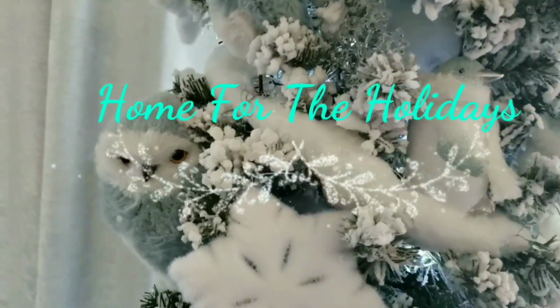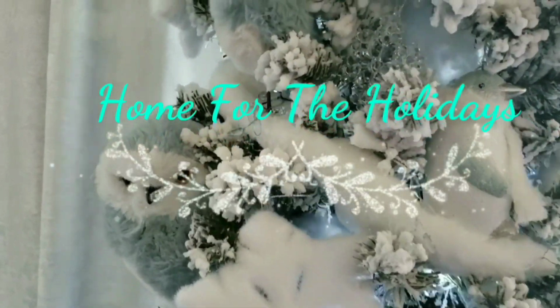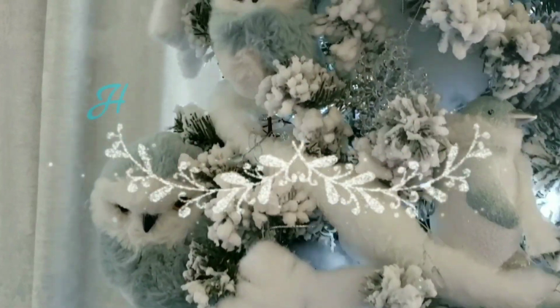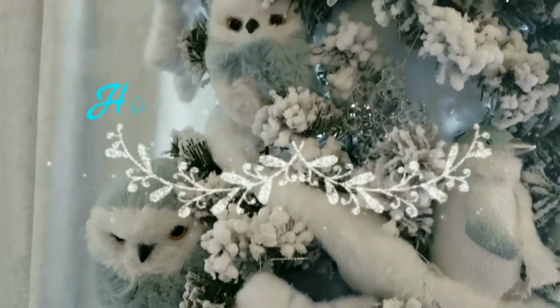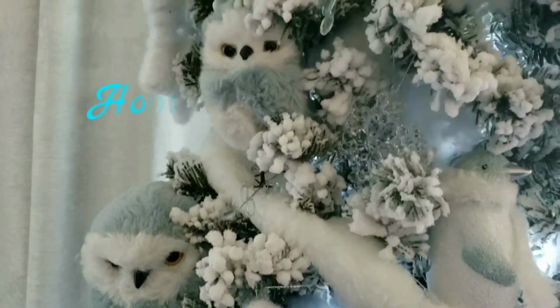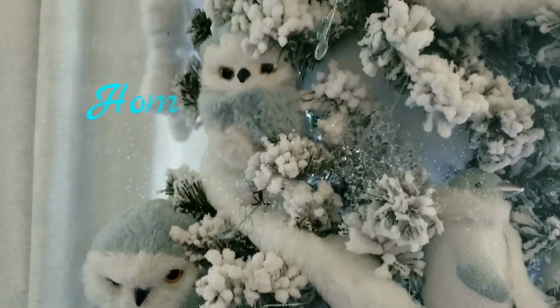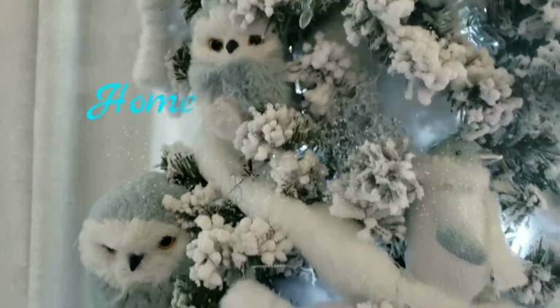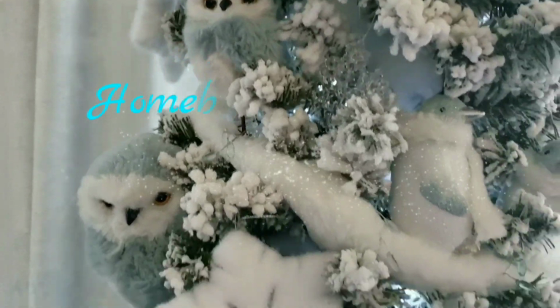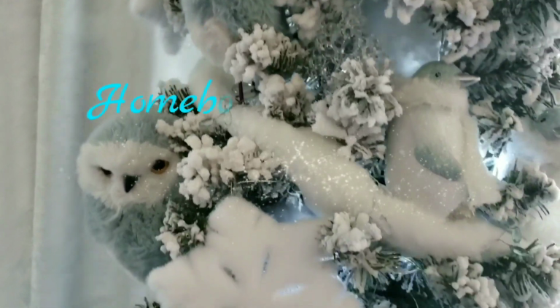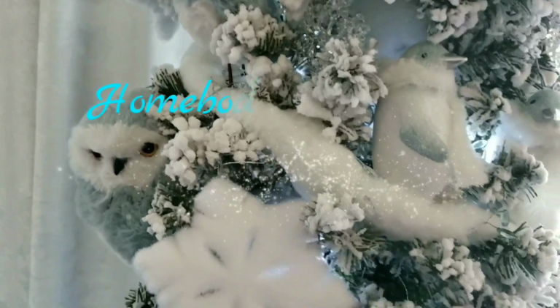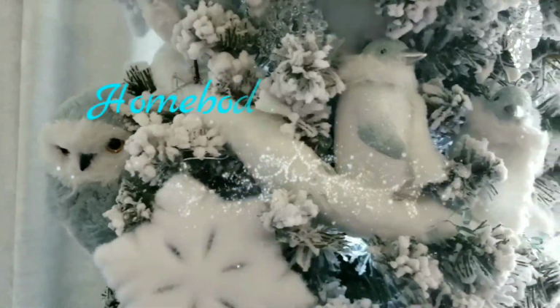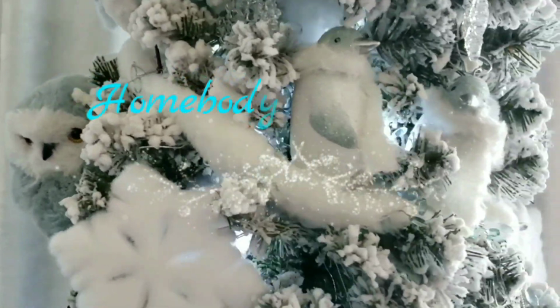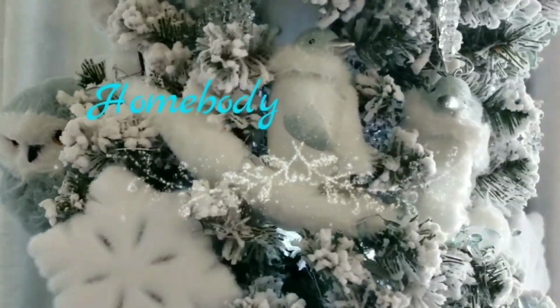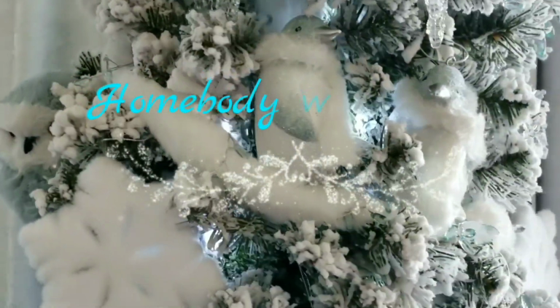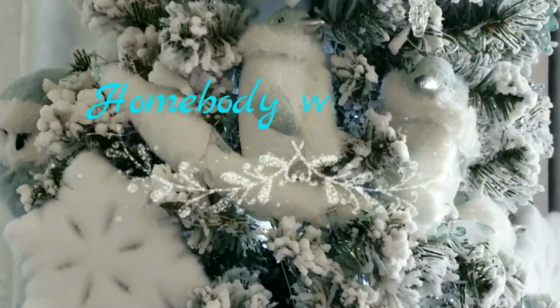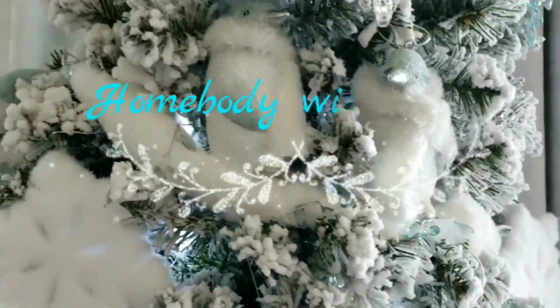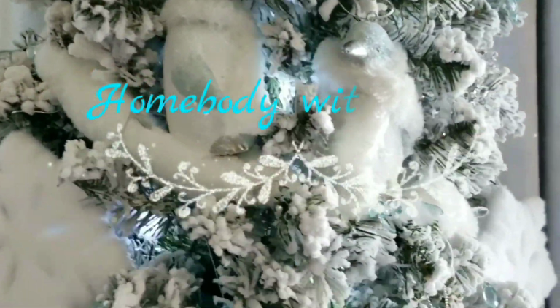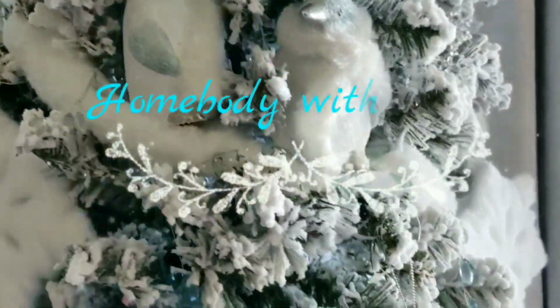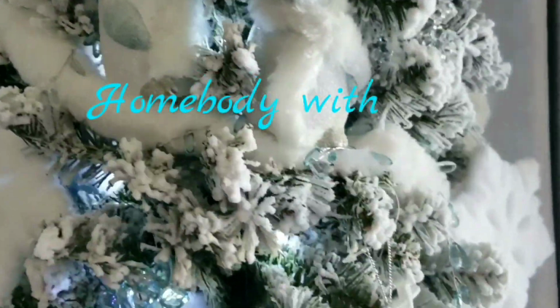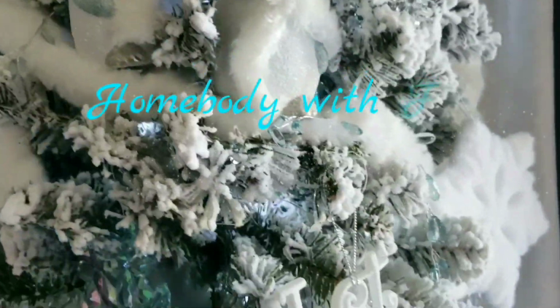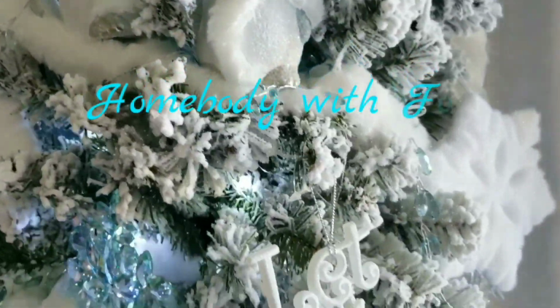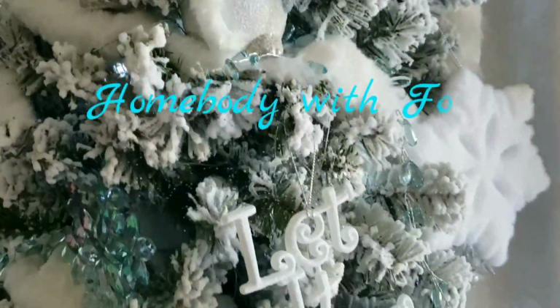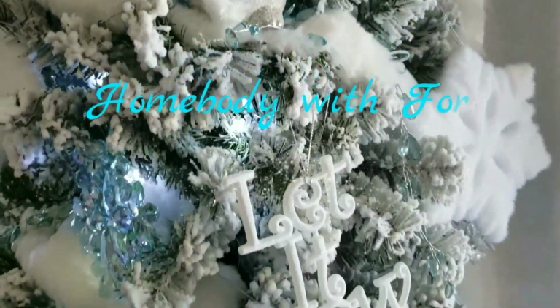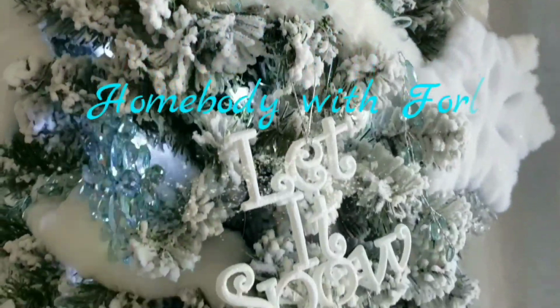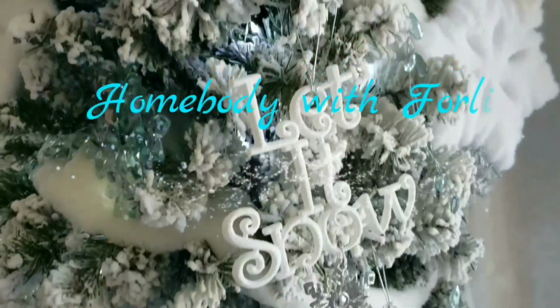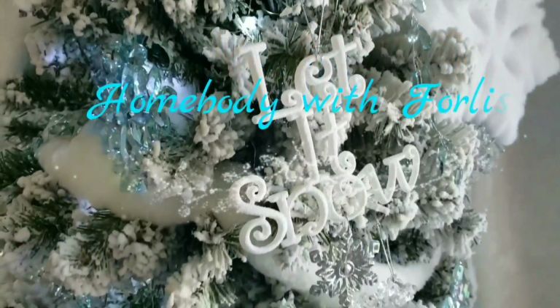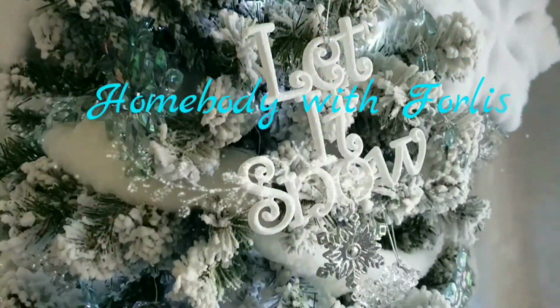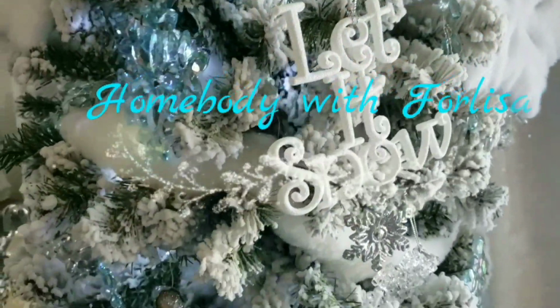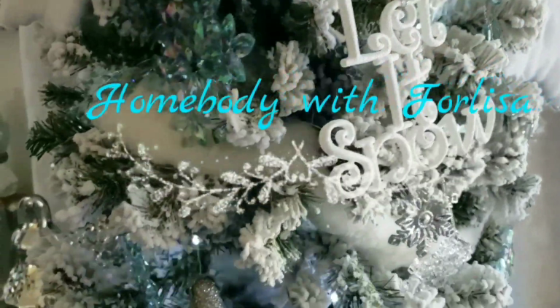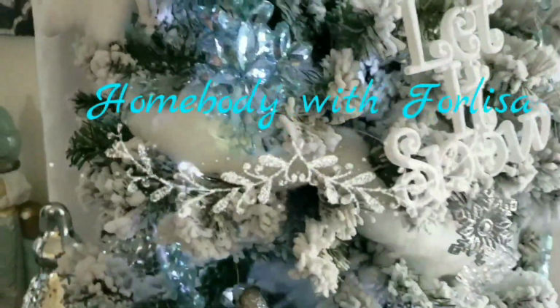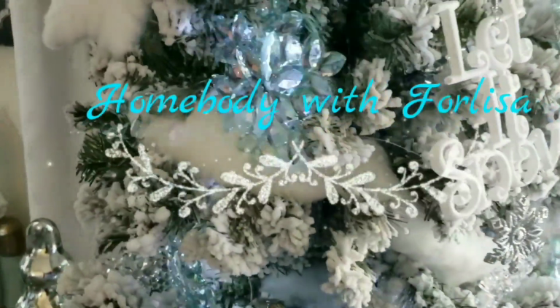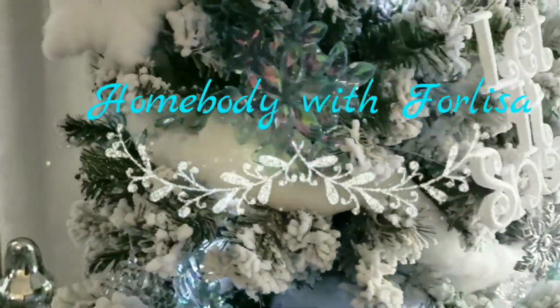If you're not a member of Homebody, go ahead and hit that subscribe button and give this video a big thumbs up. If you're interested in seeing how I'm going to decorate the top of my cabinets, just keep watching.